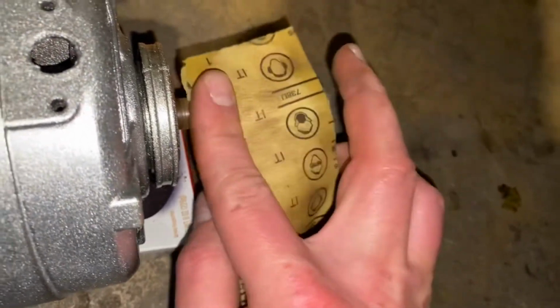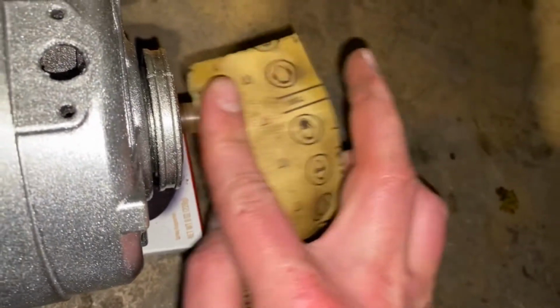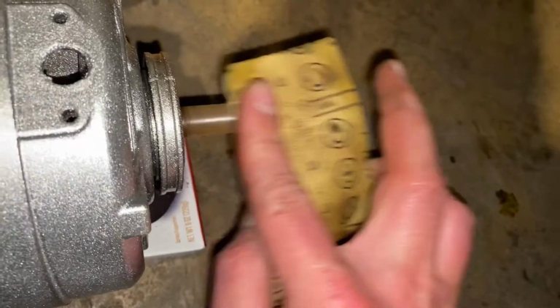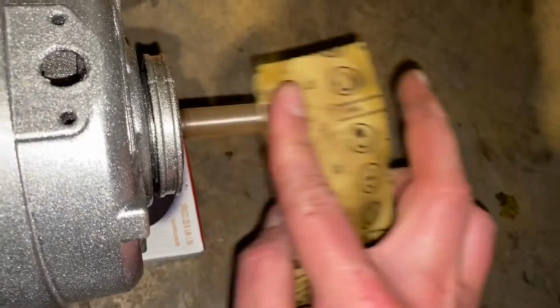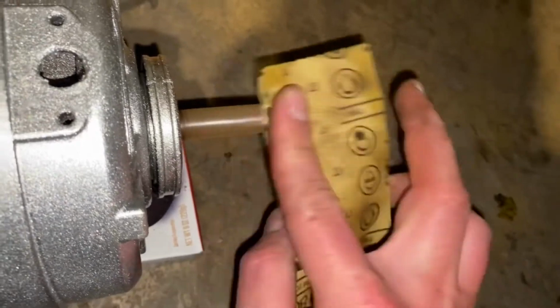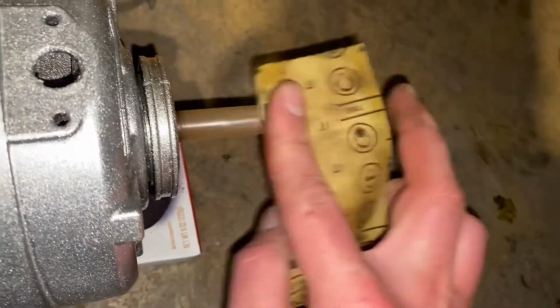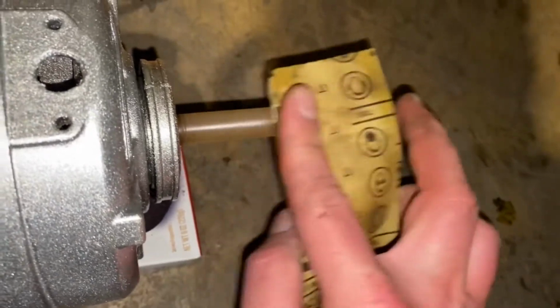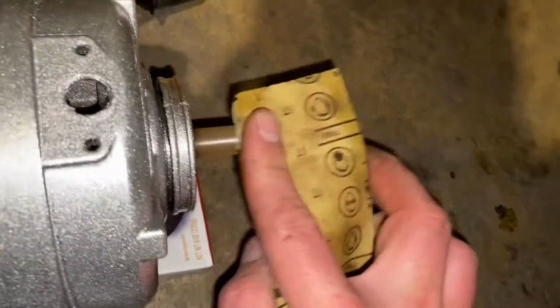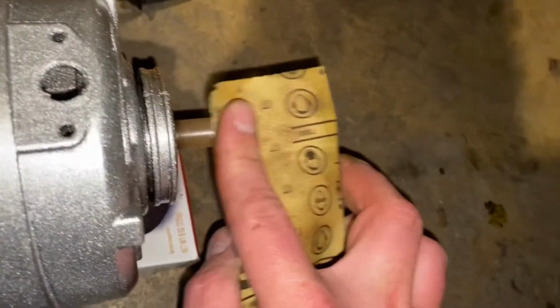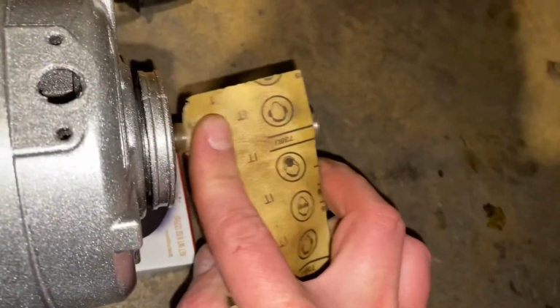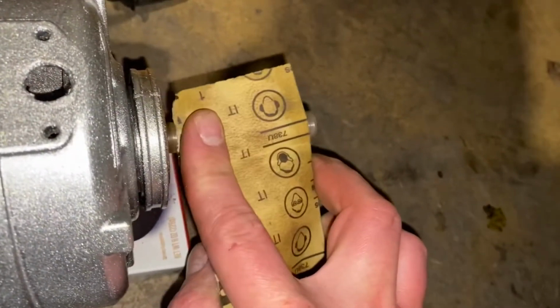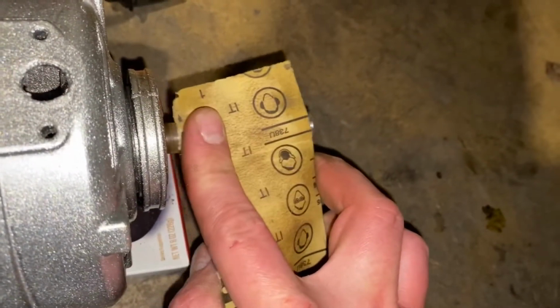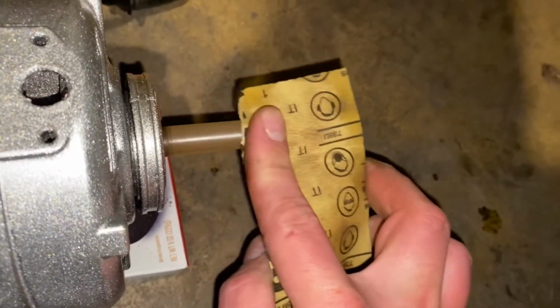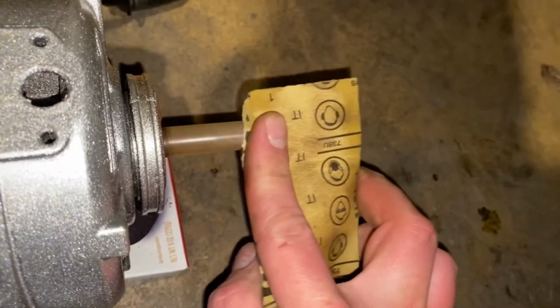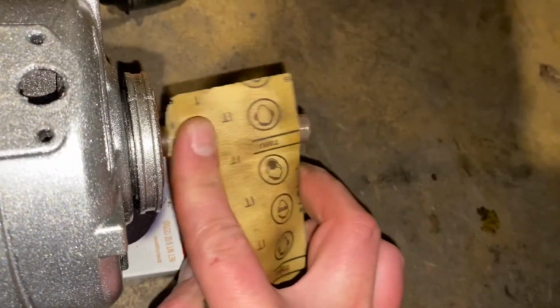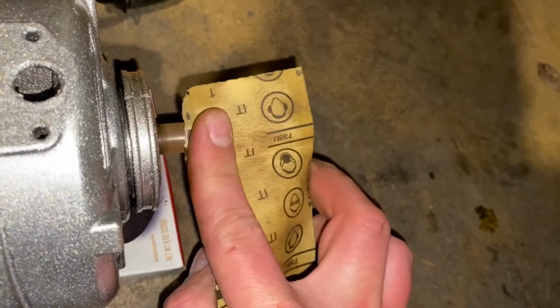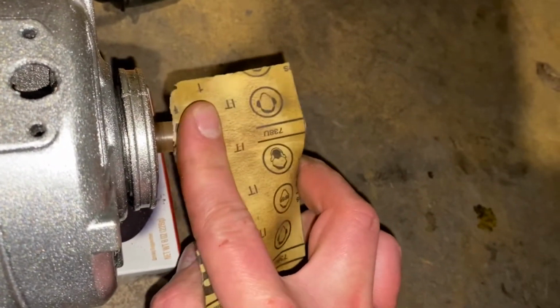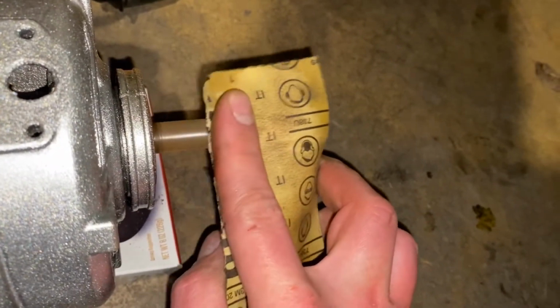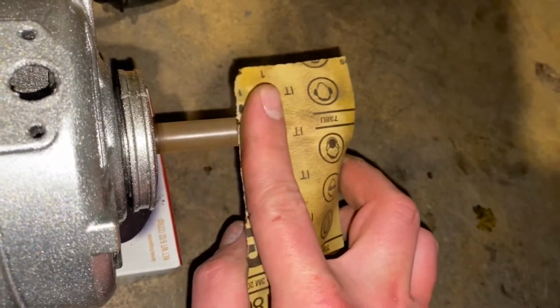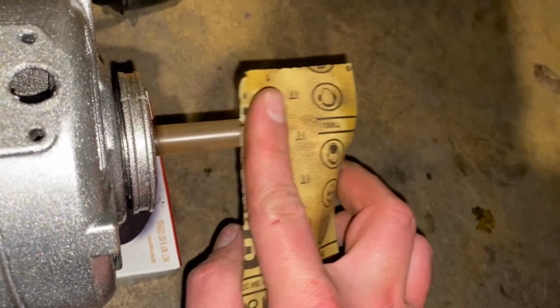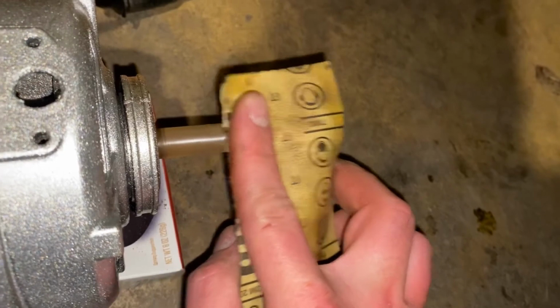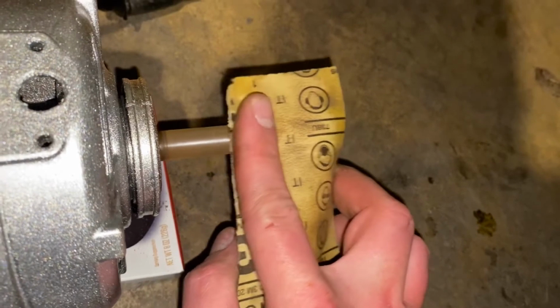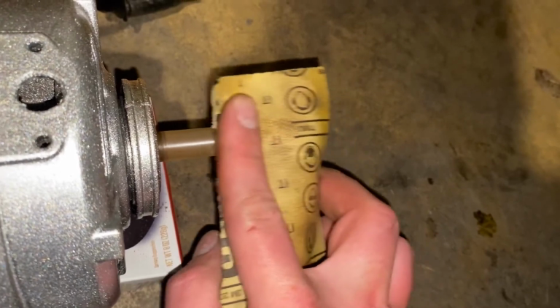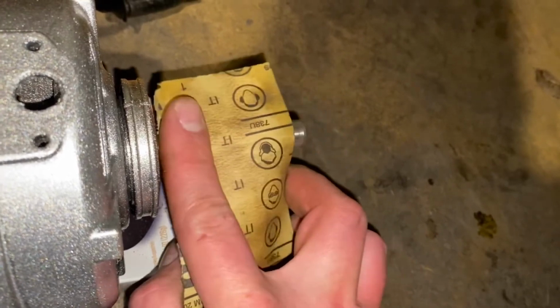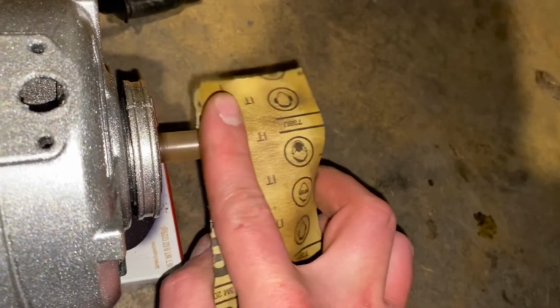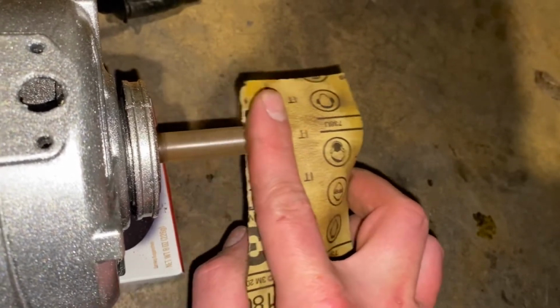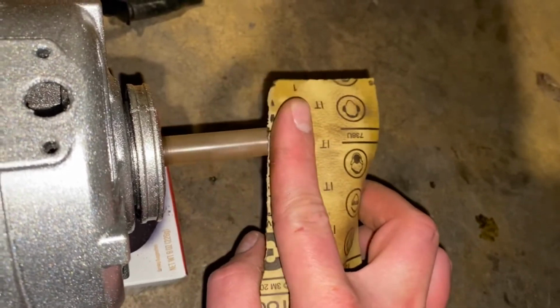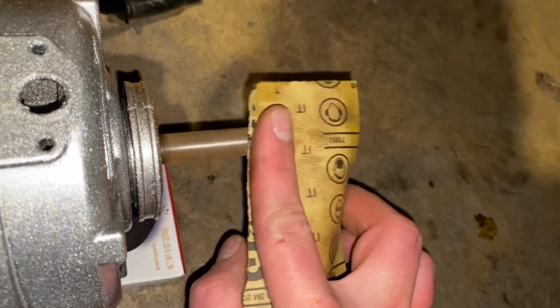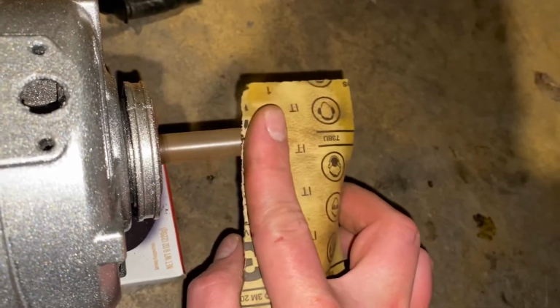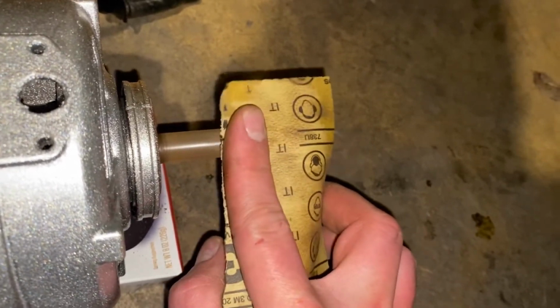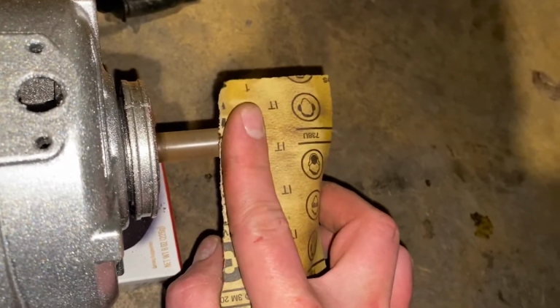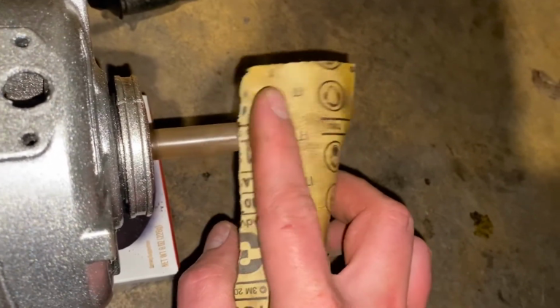That motor runs quiet, and it runs cool. I'm going by my rule here: if it ain't broke, don't fix it.